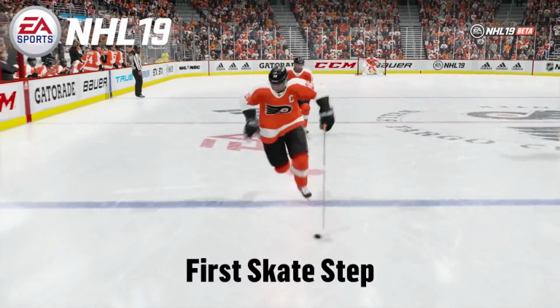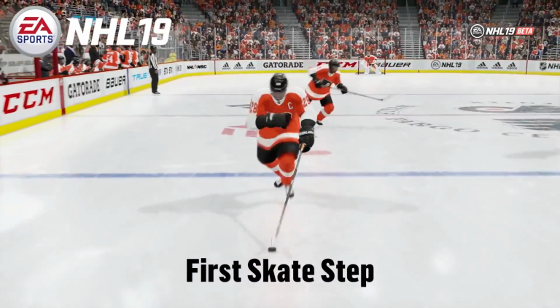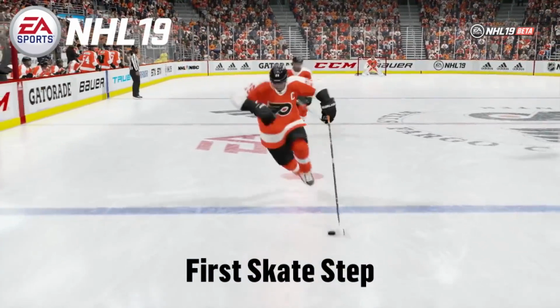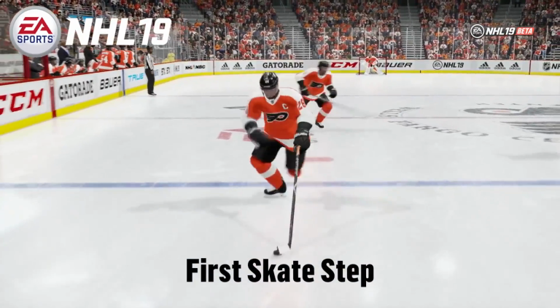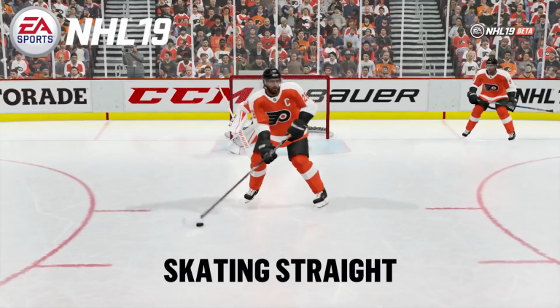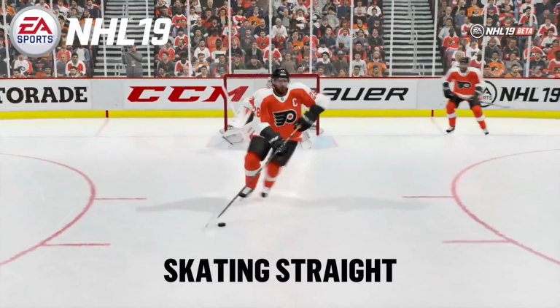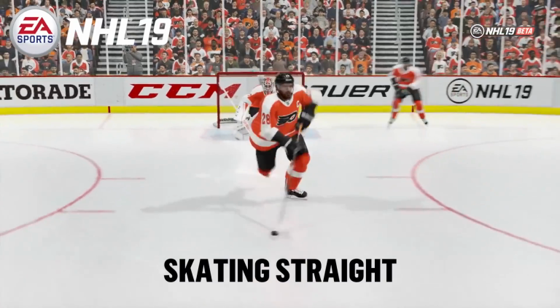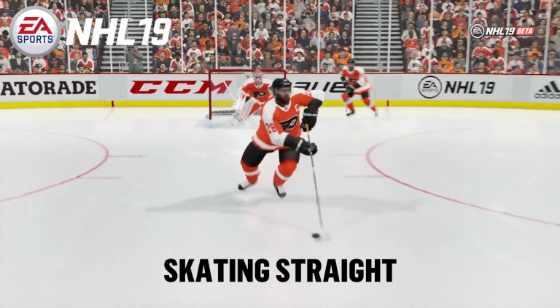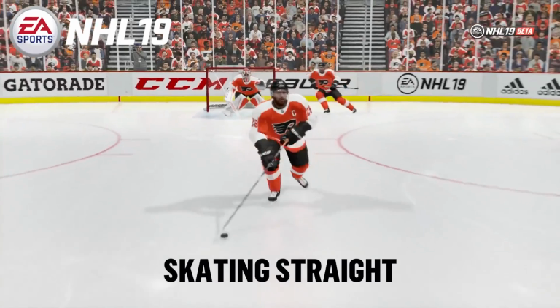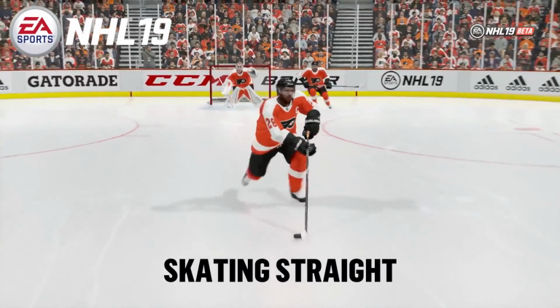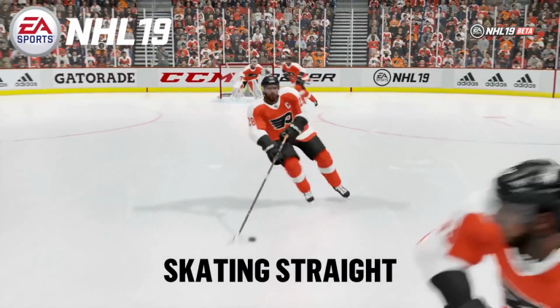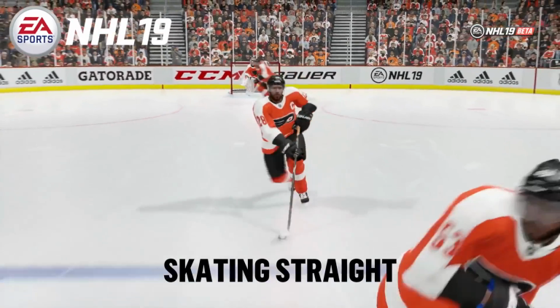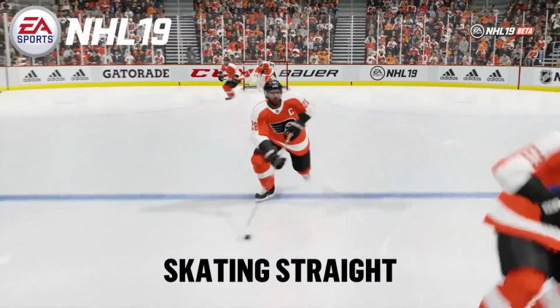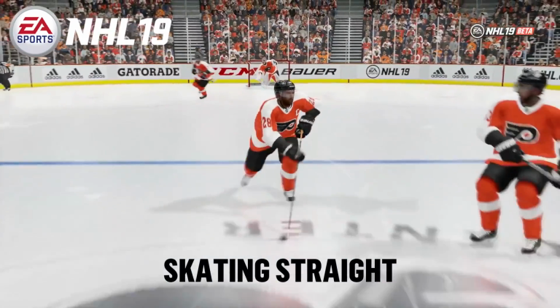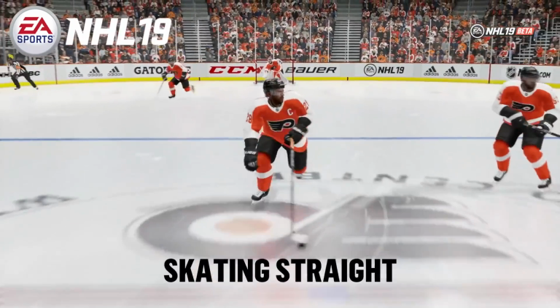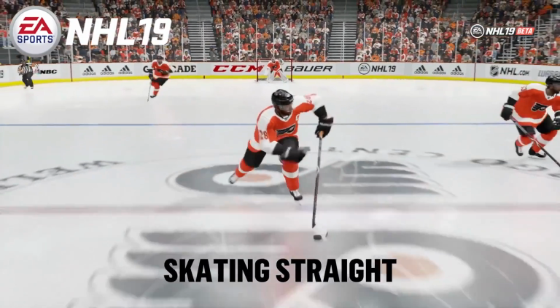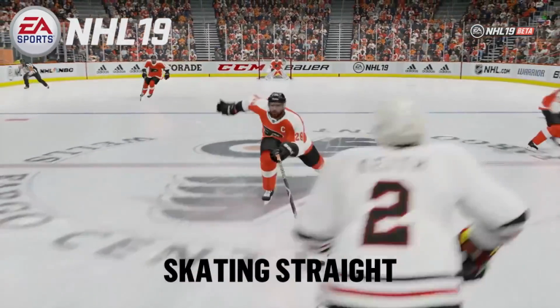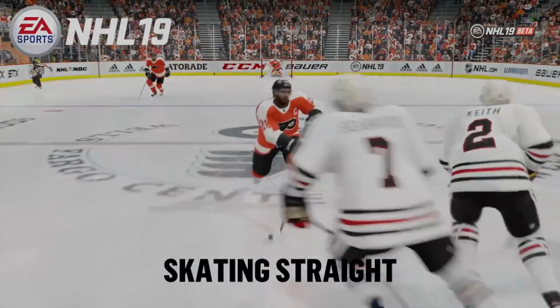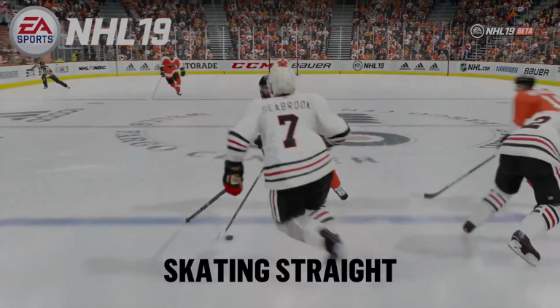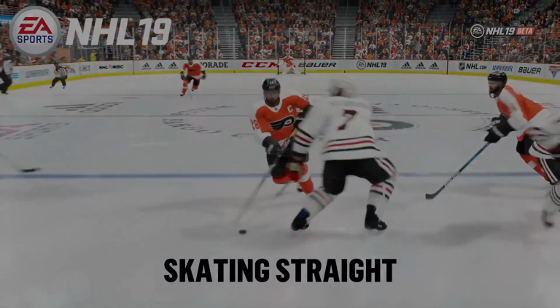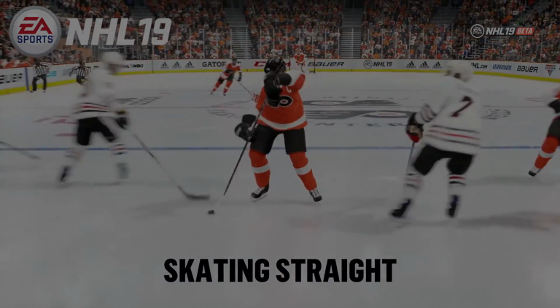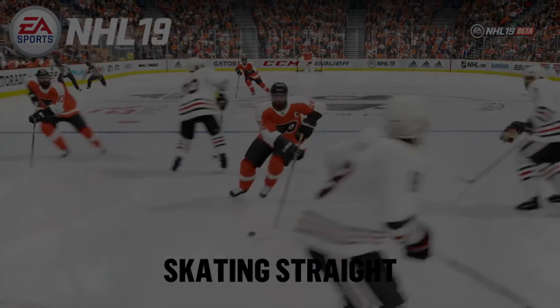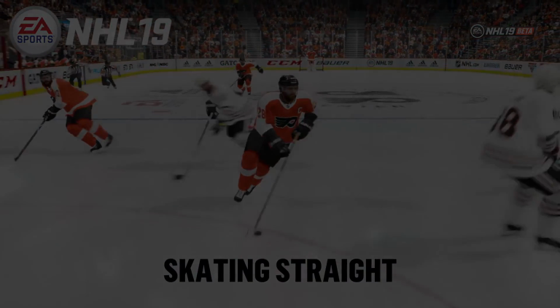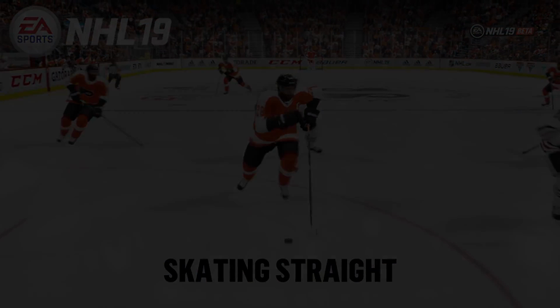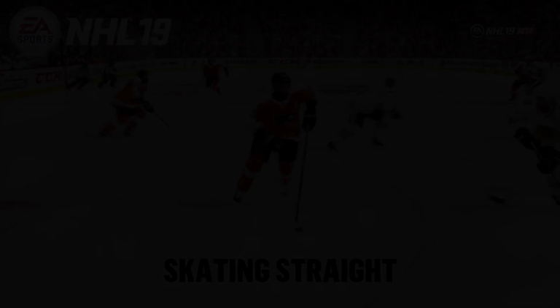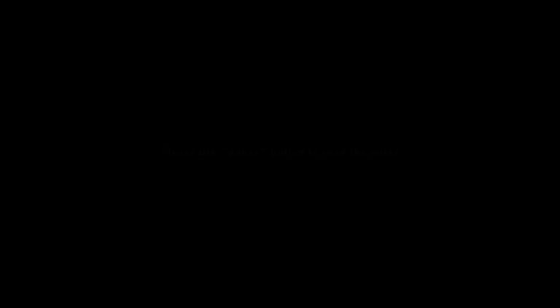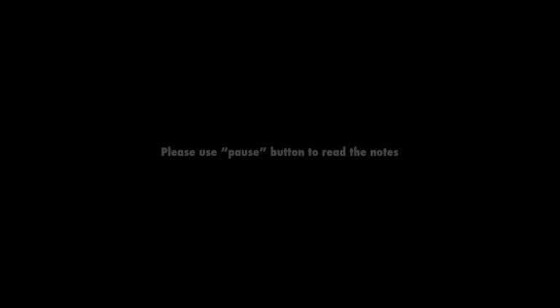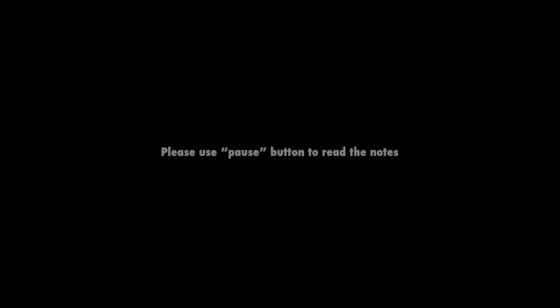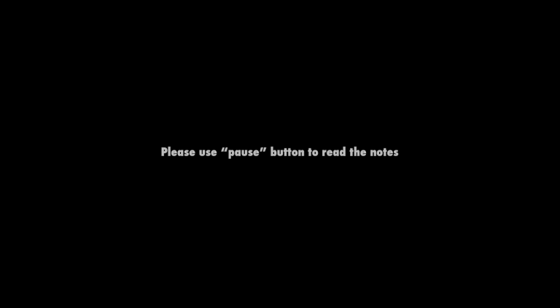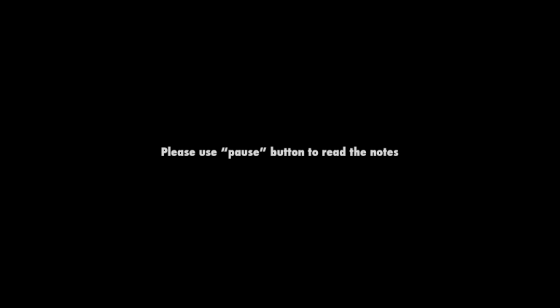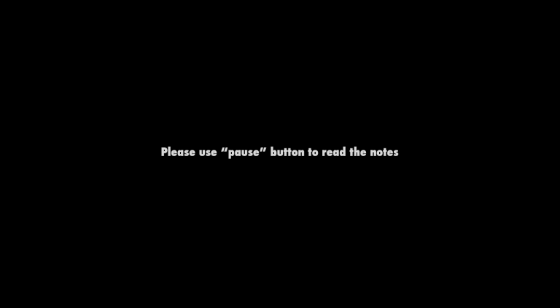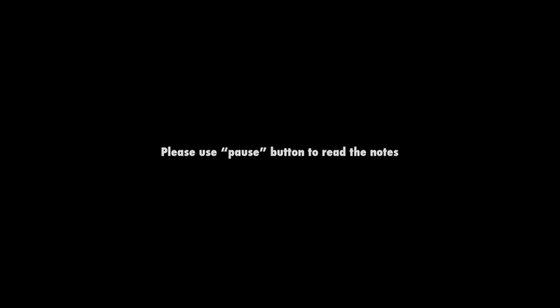Now for those that are still watching after this, let's have some fun, but our way. Here is the skating drill. Enjoy.